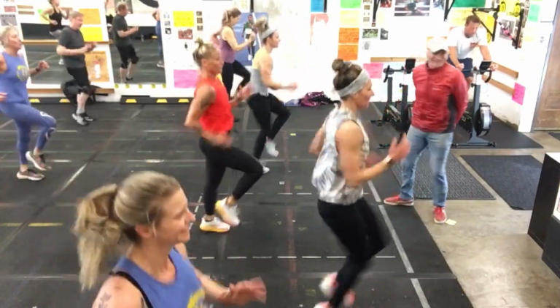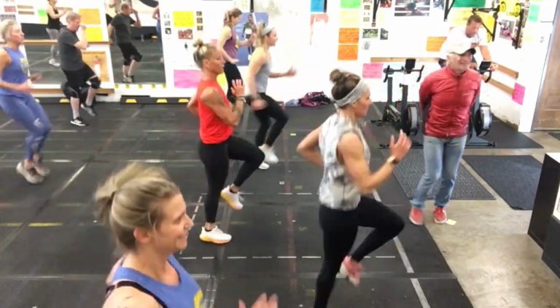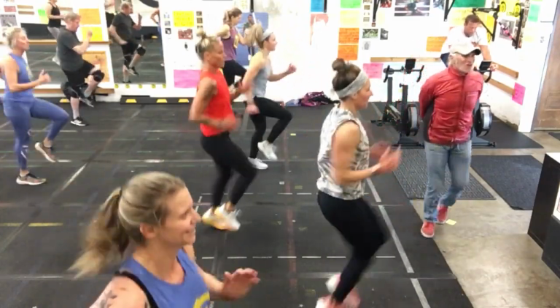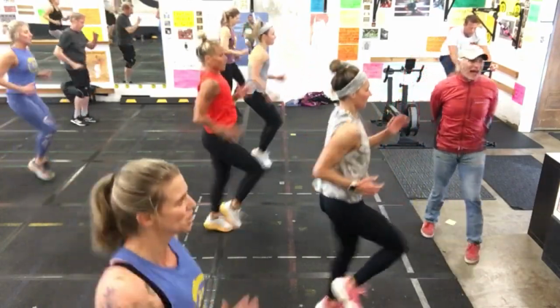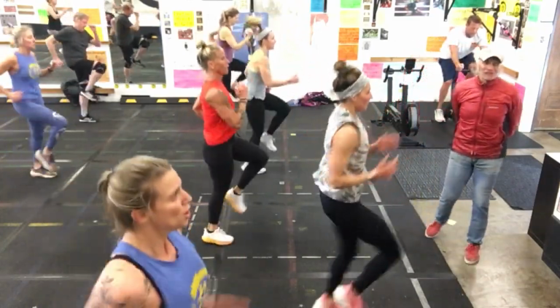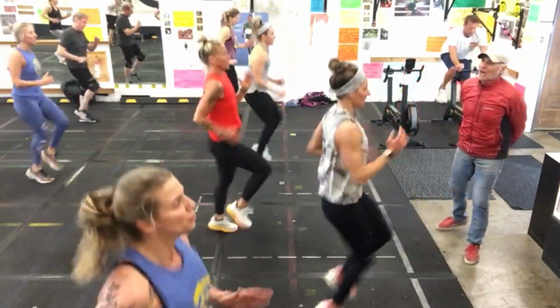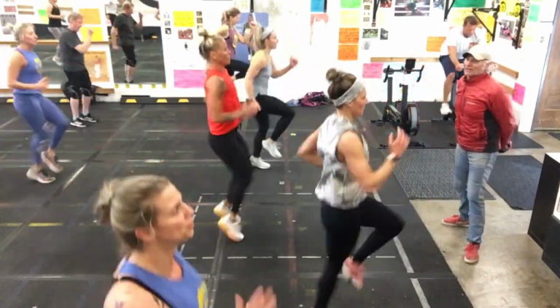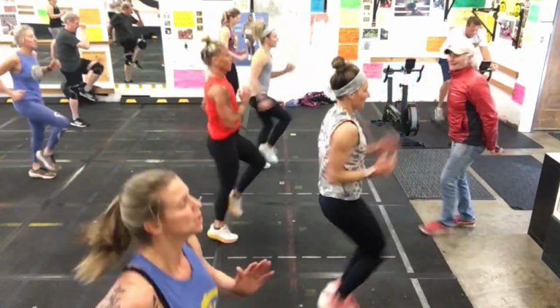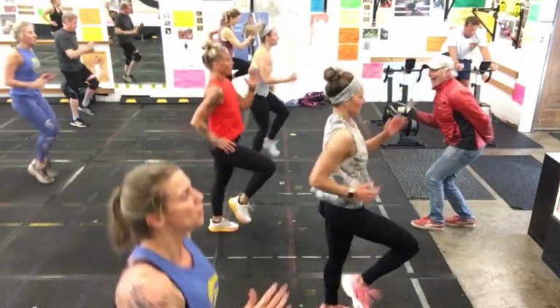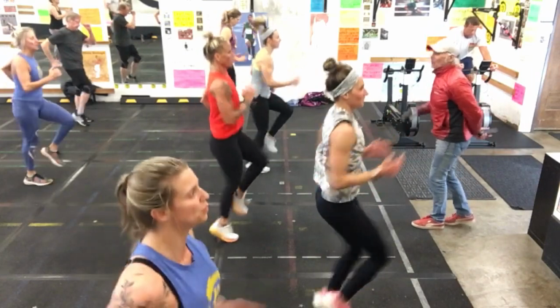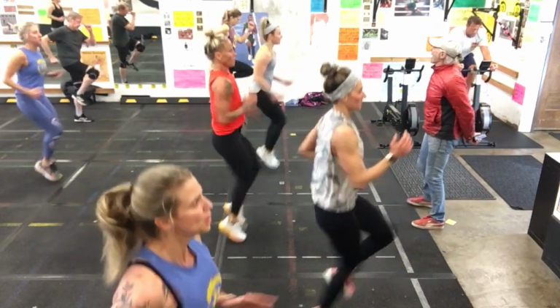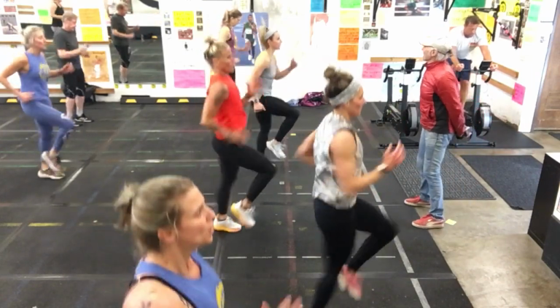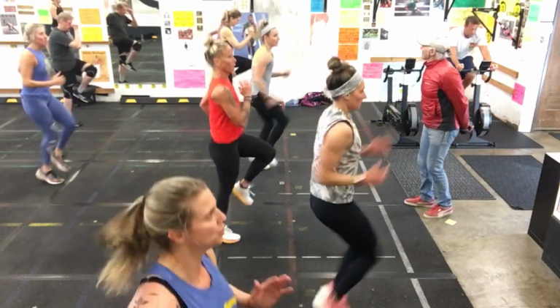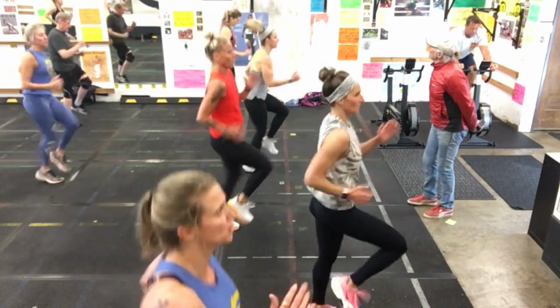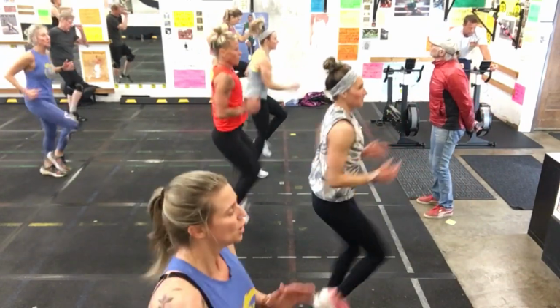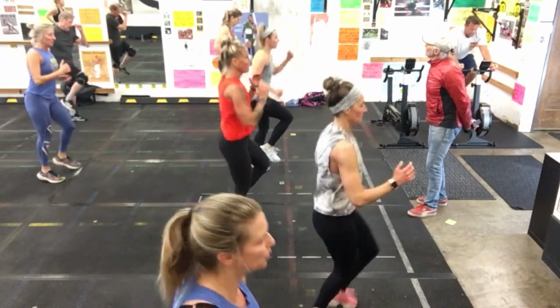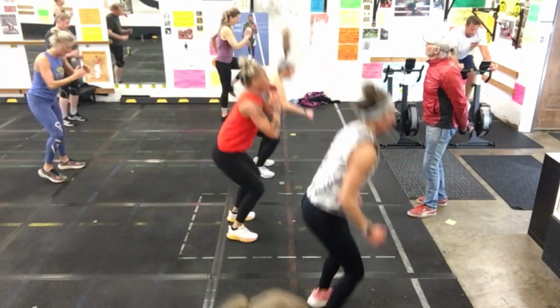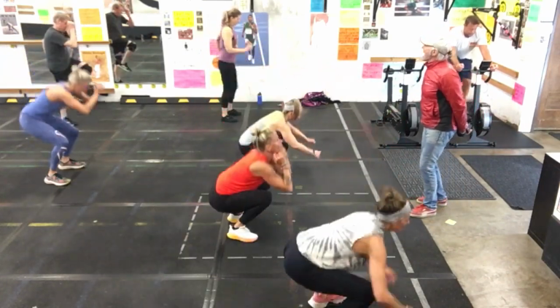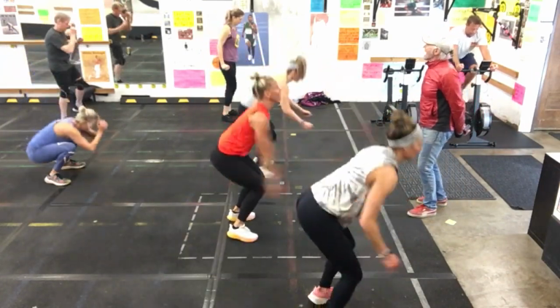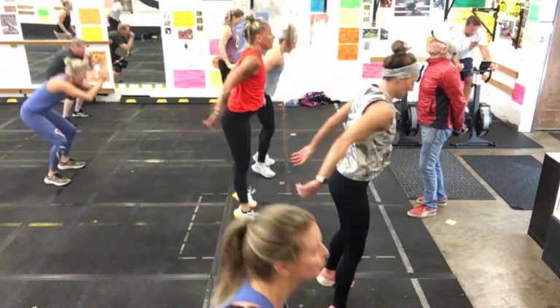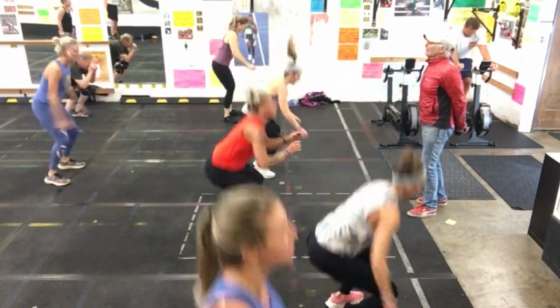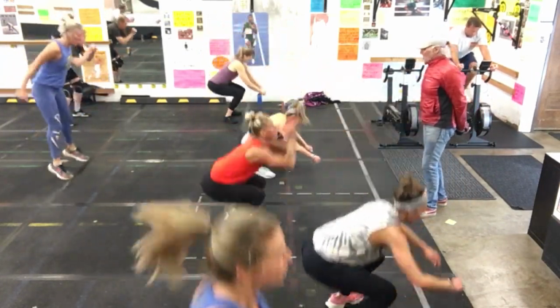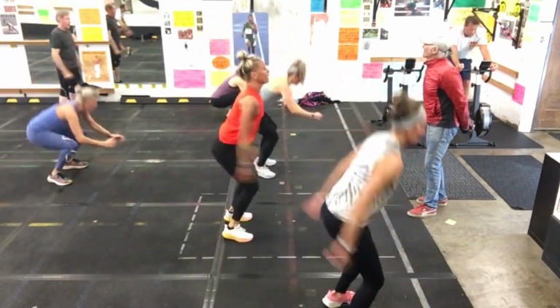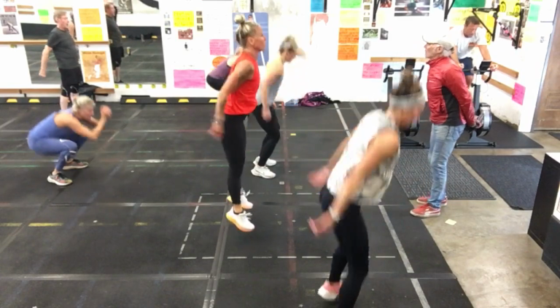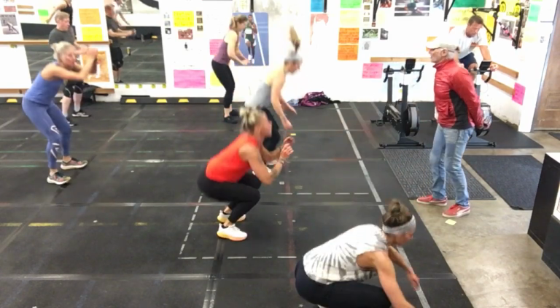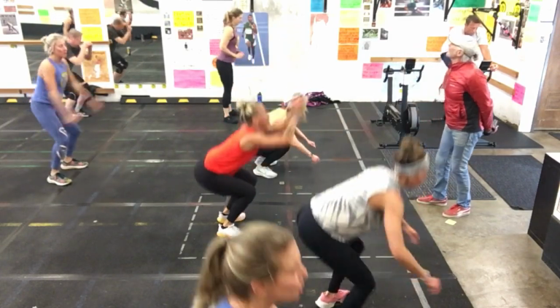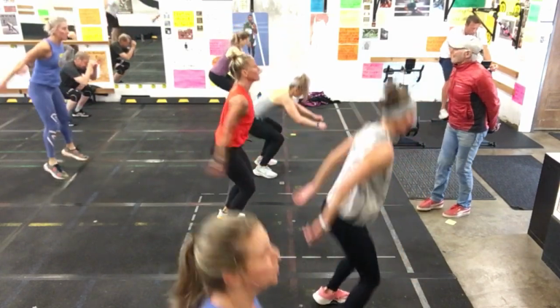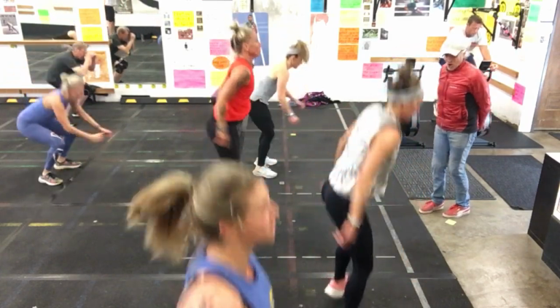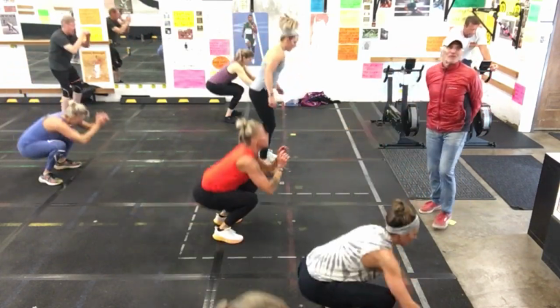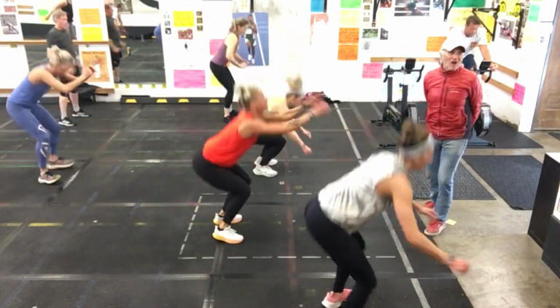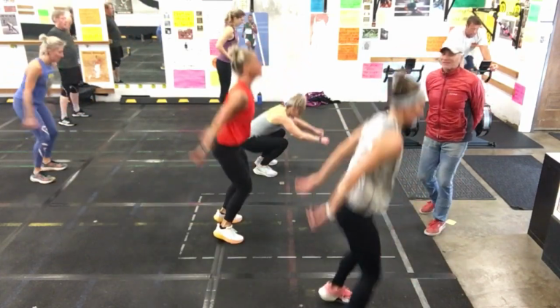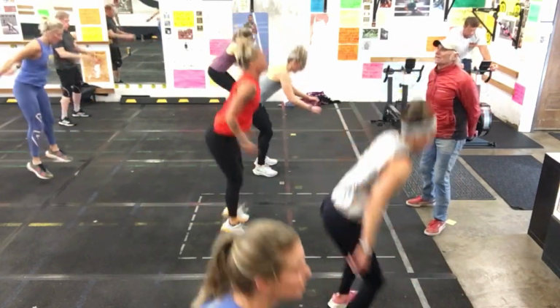And the last is going to be that flying squat slash jump squat. Perfect. Five seconds.